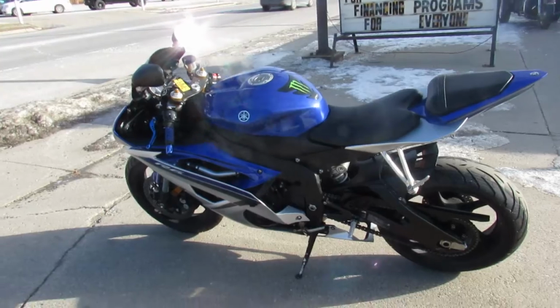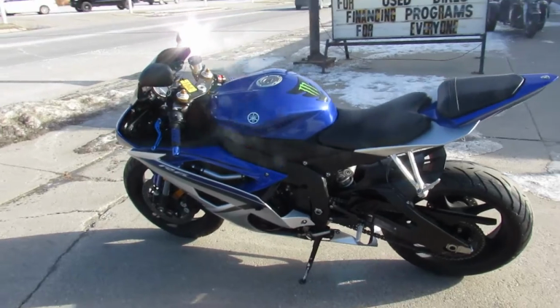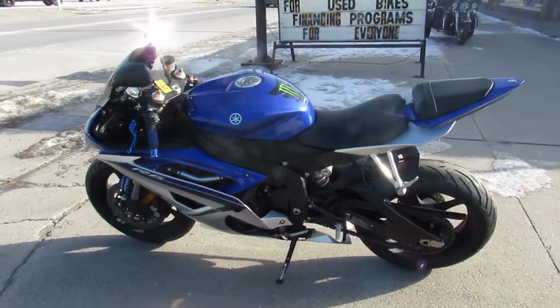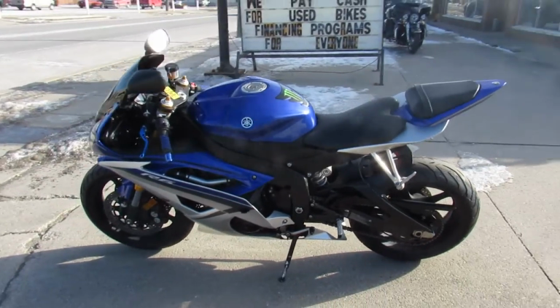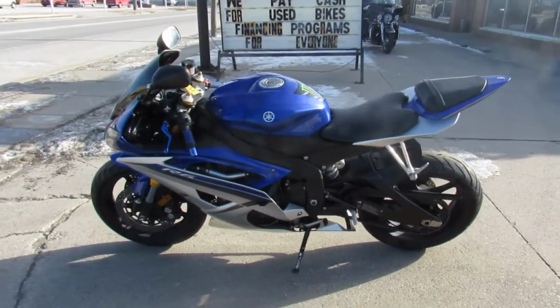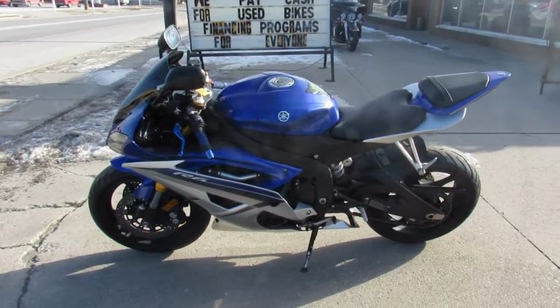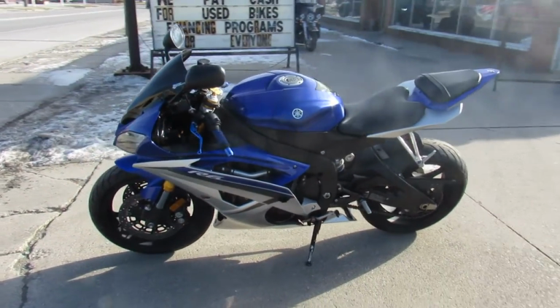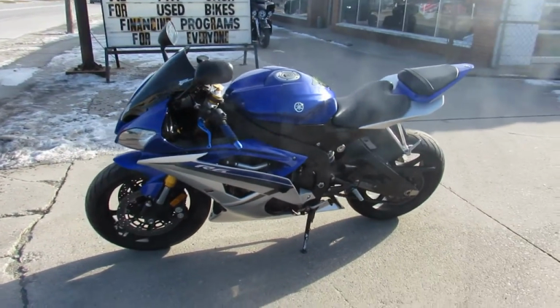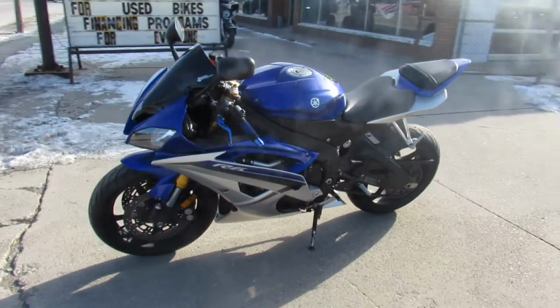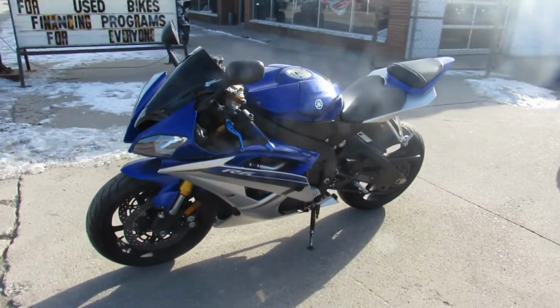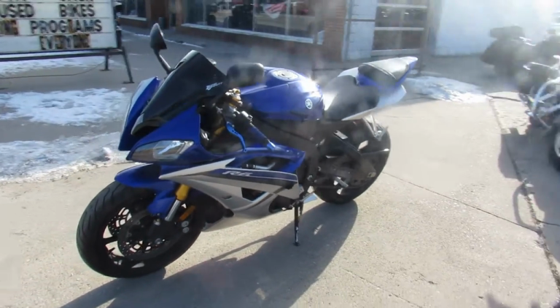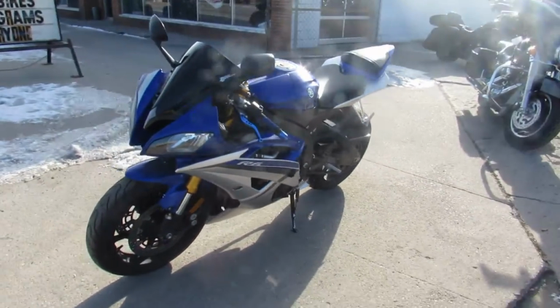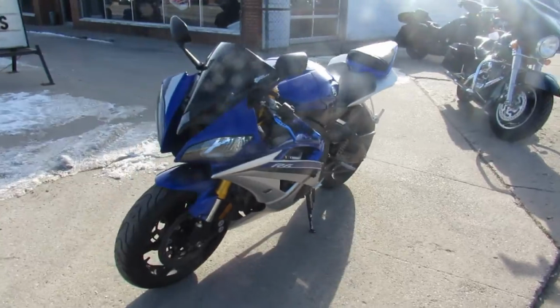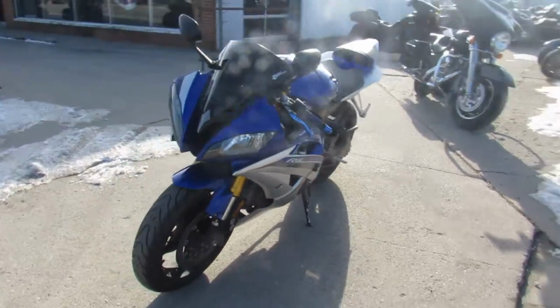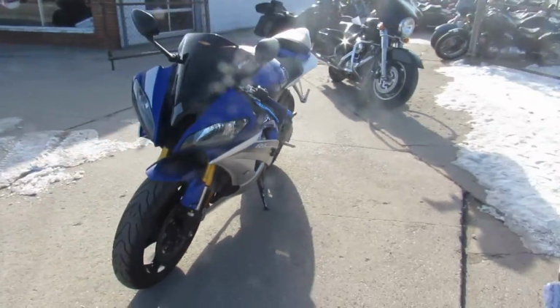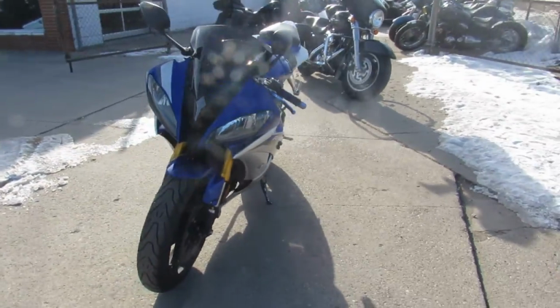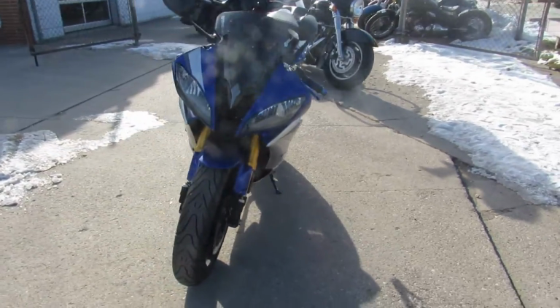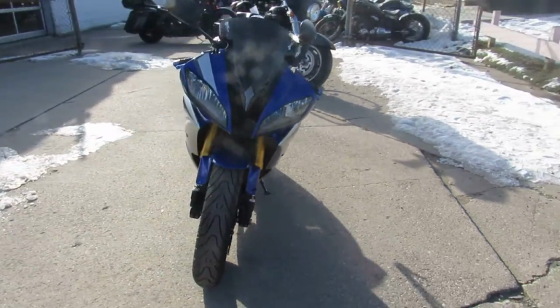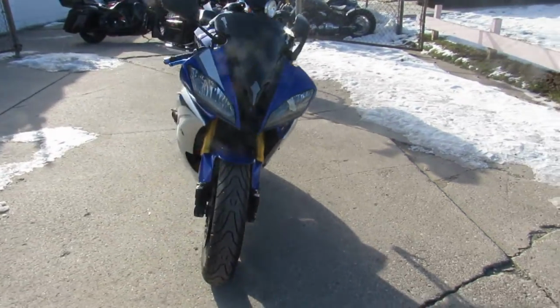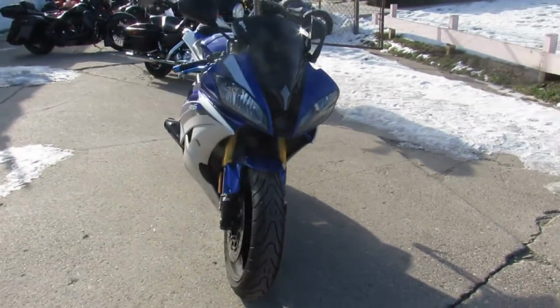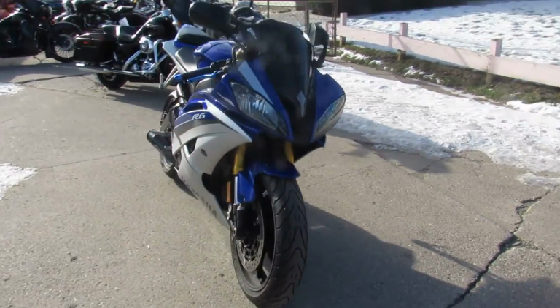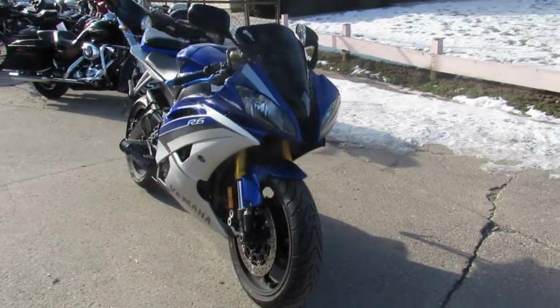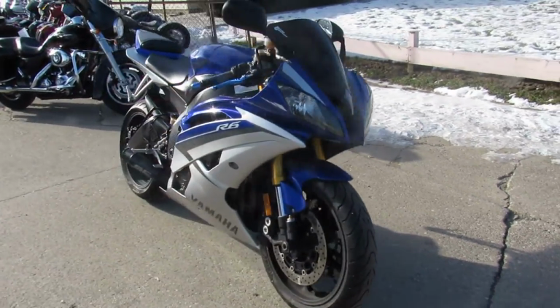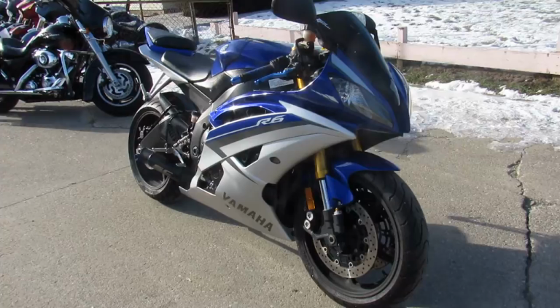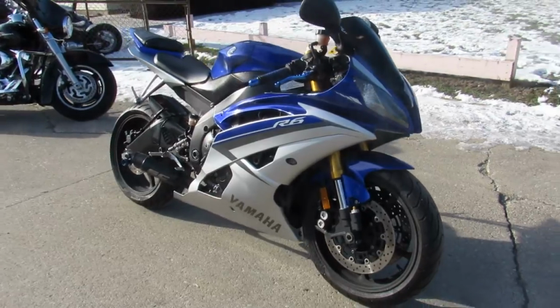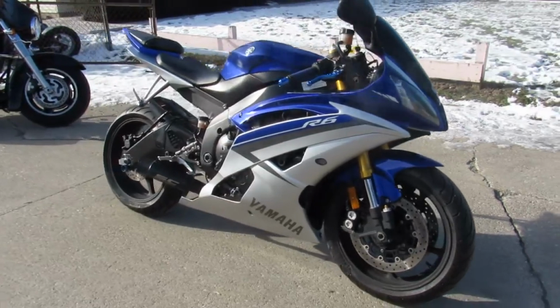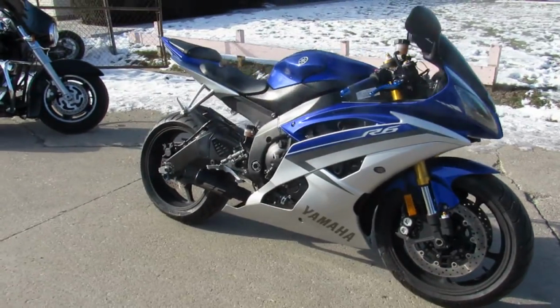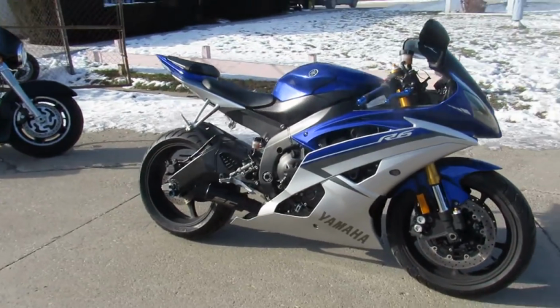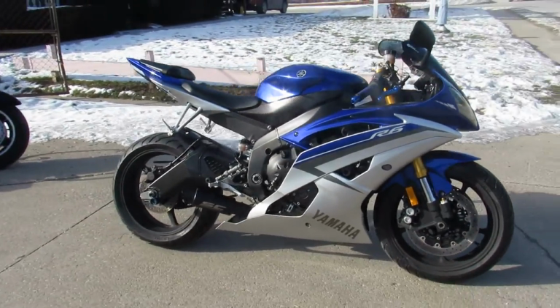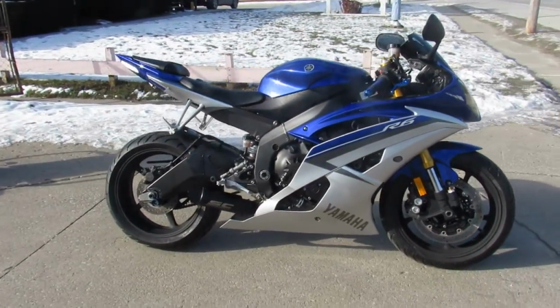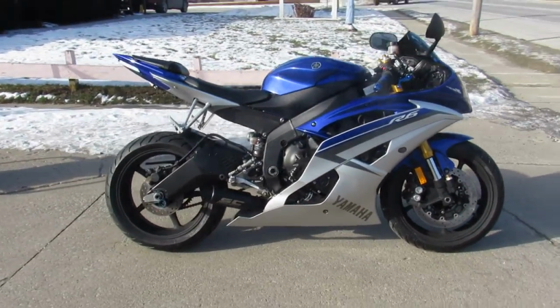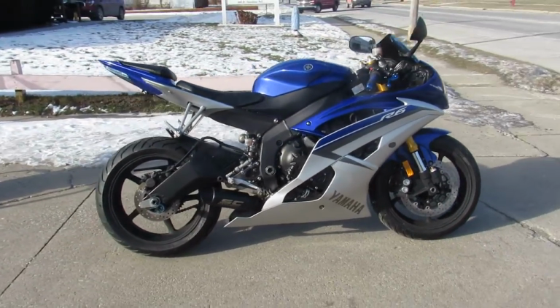Hey guys, anybody looking for a used sport bike, we got them here at Approval Power Sports. We got over 250 used sport bikes, over 500 used bikes total. We got out of state financing and nationwide shipping, so we can help you guys out if you're looking for anything at all.